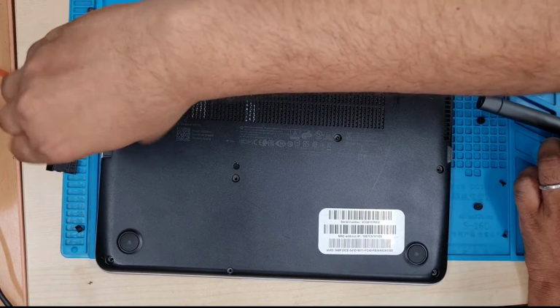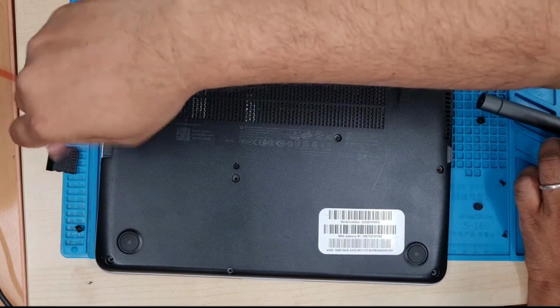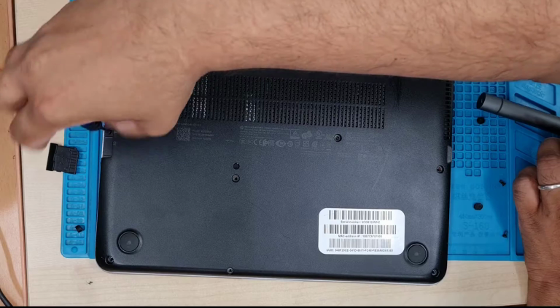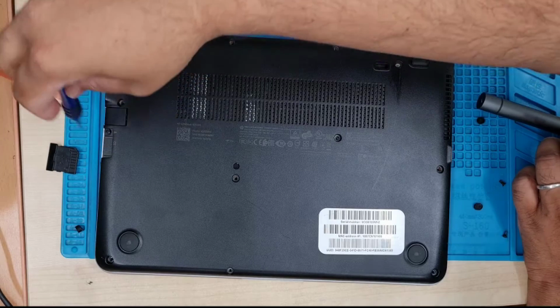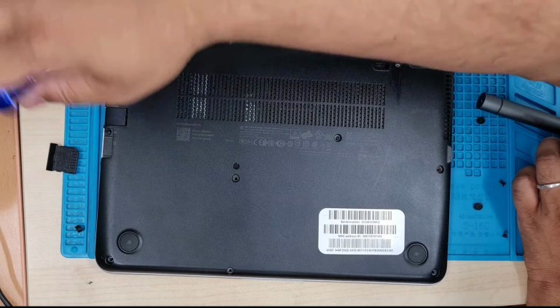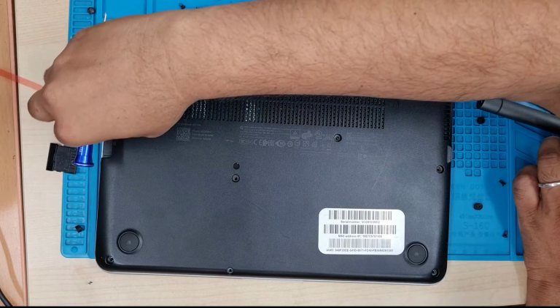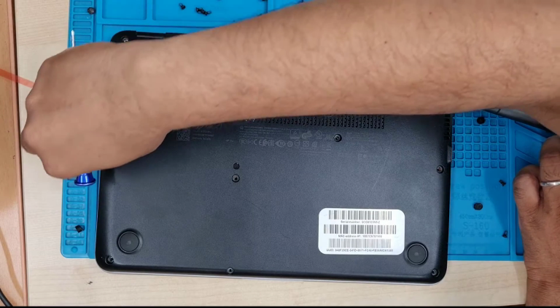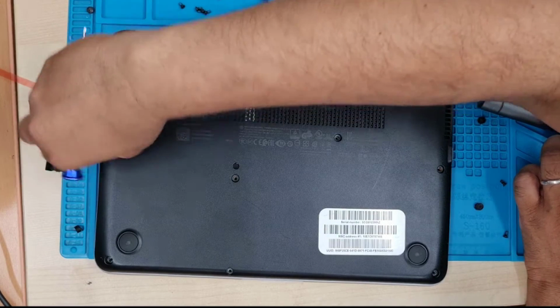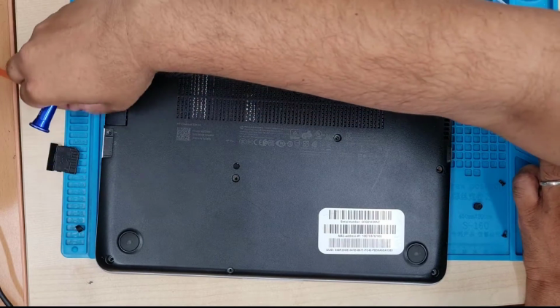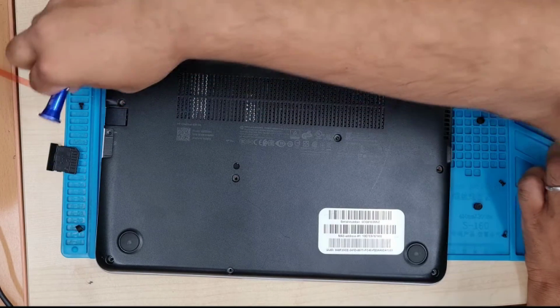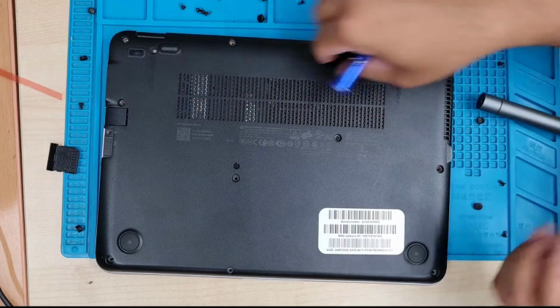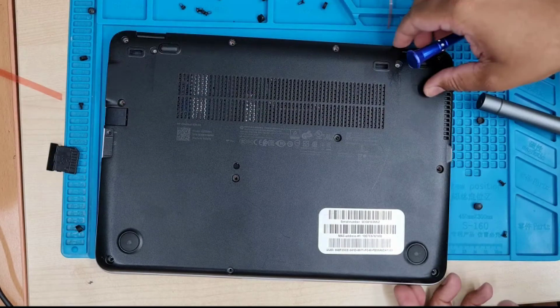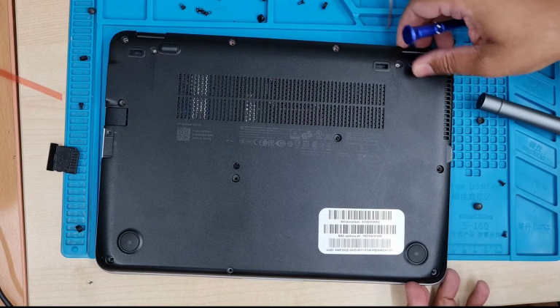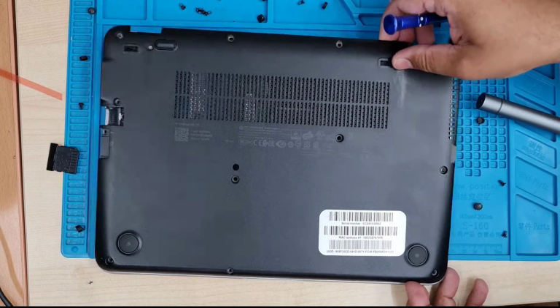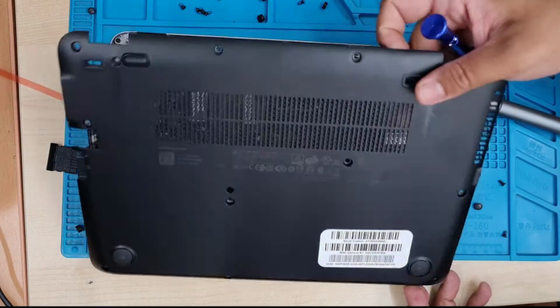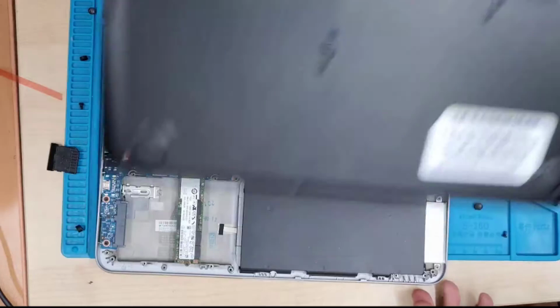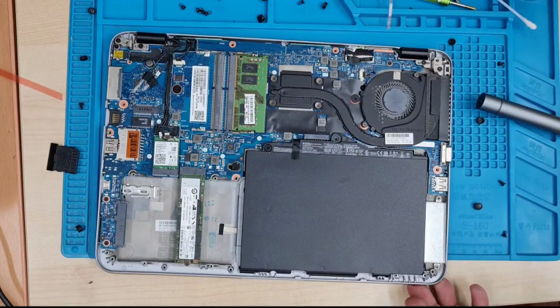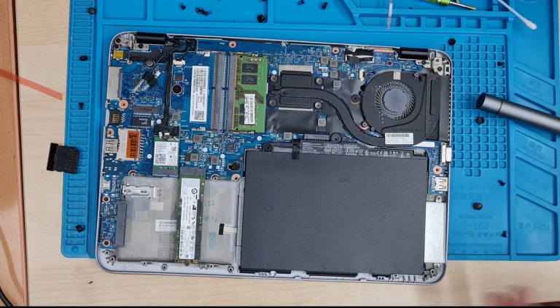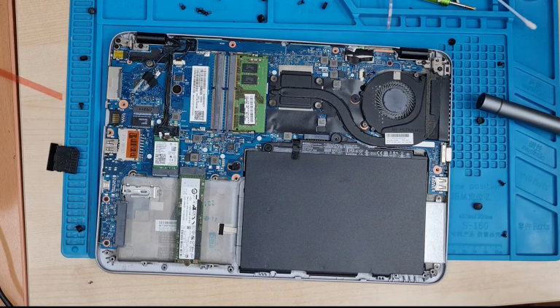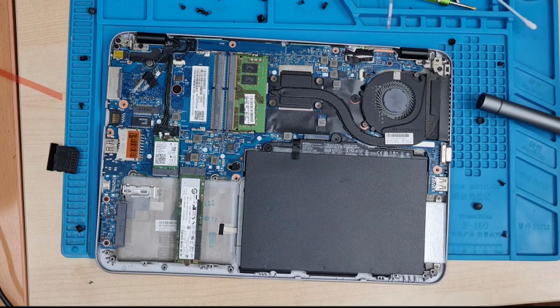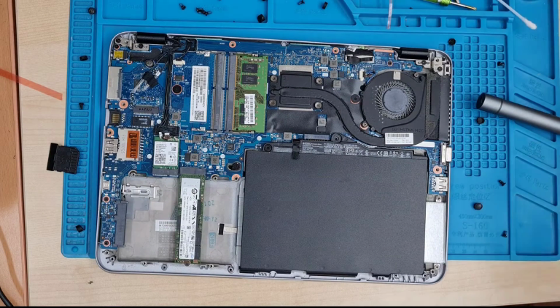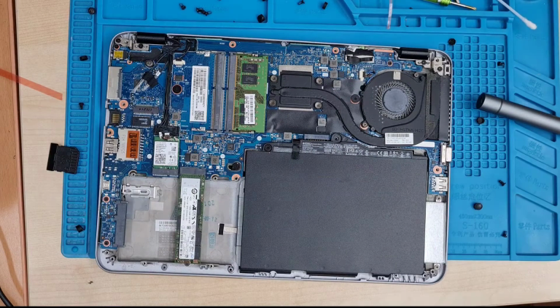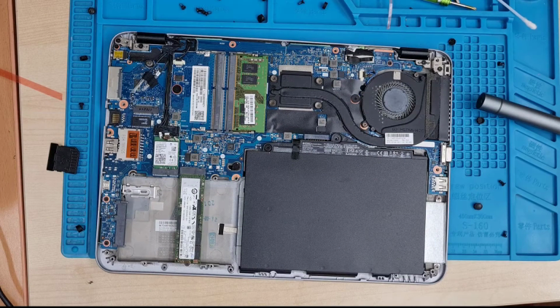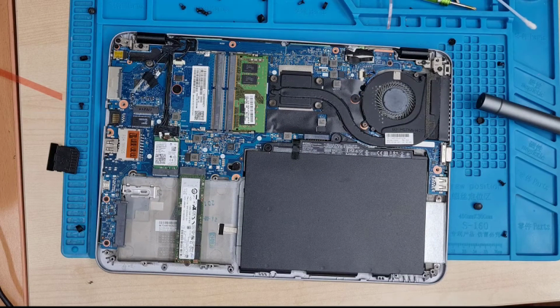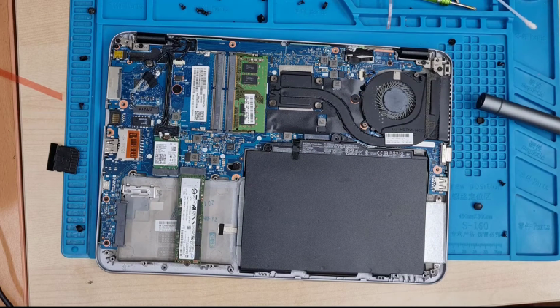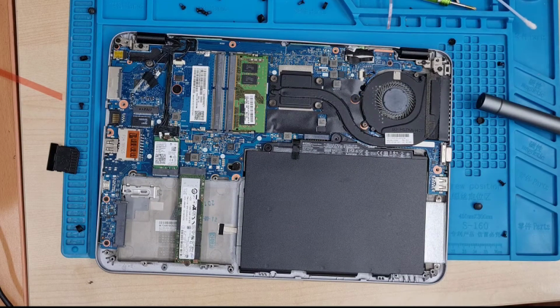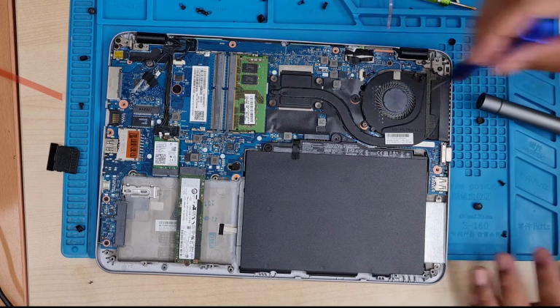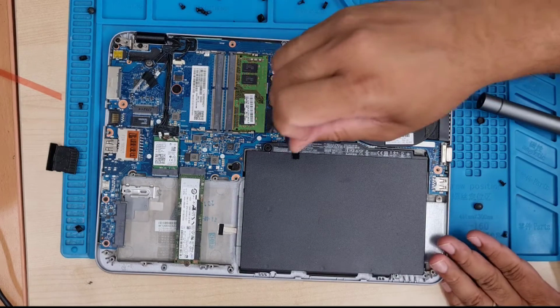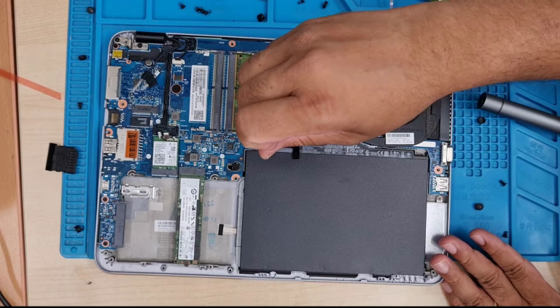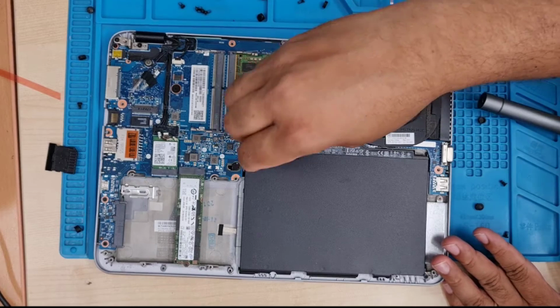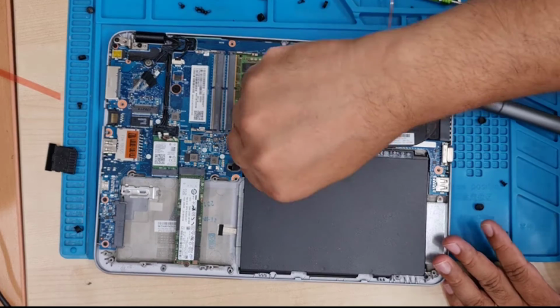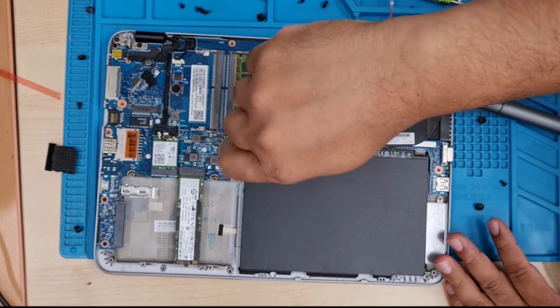Once it's removed, we can easily remove the back panel — just lift it up like that. Here is the actual battery, which is on the left-hand side and secured with one screw.